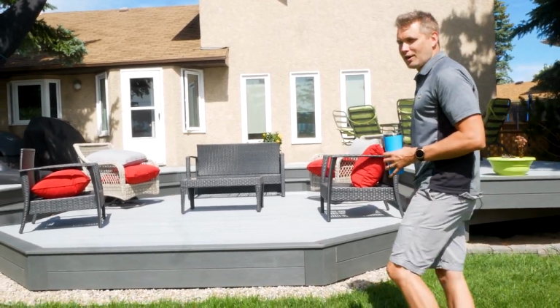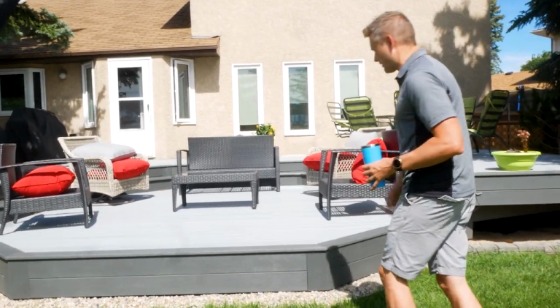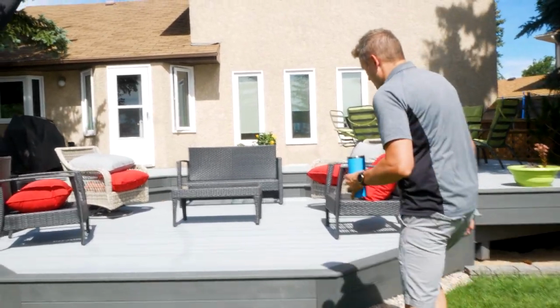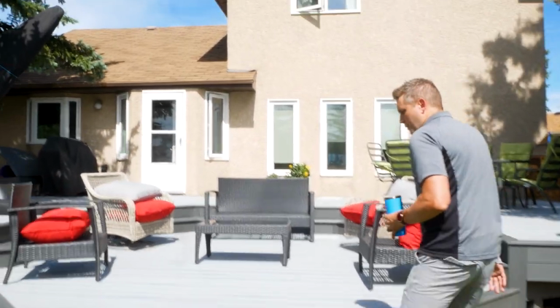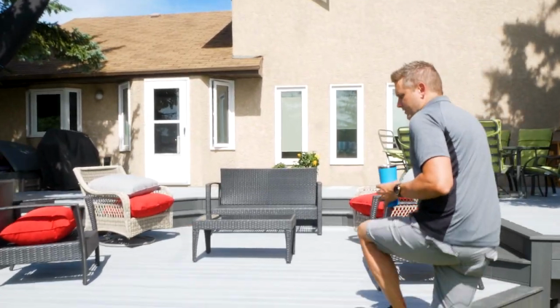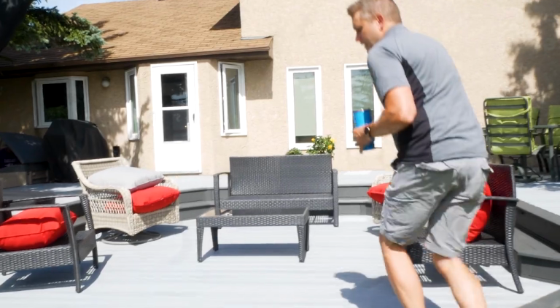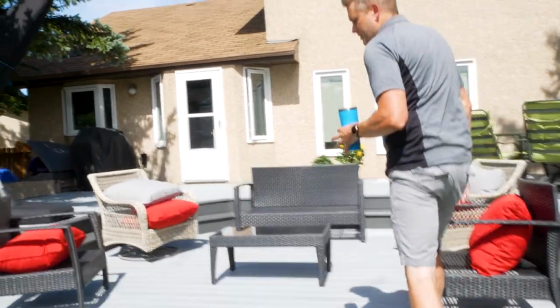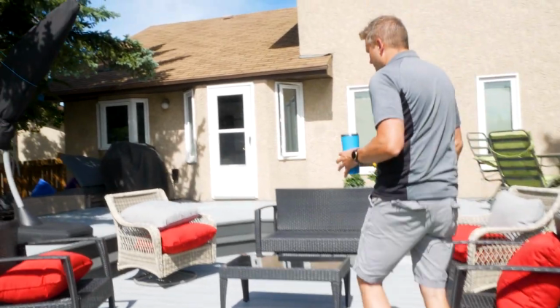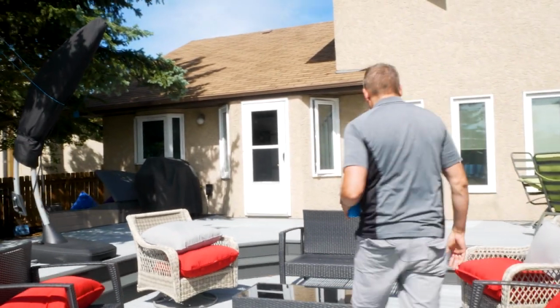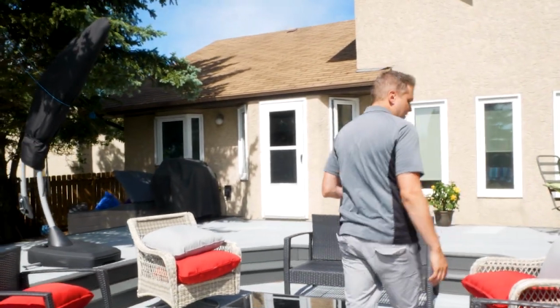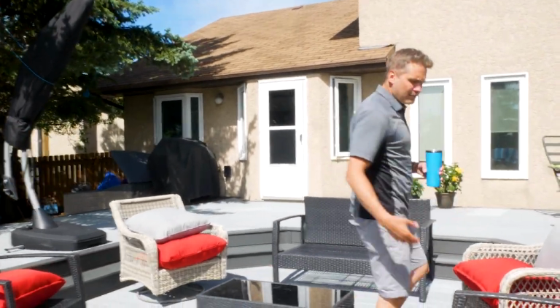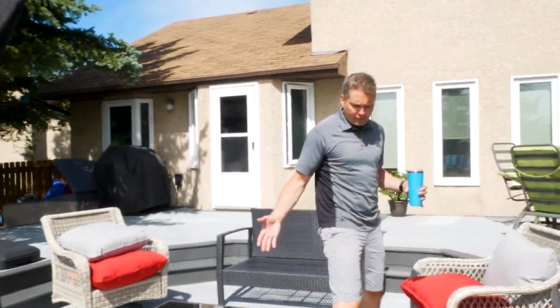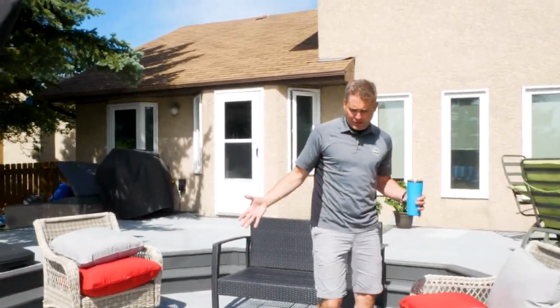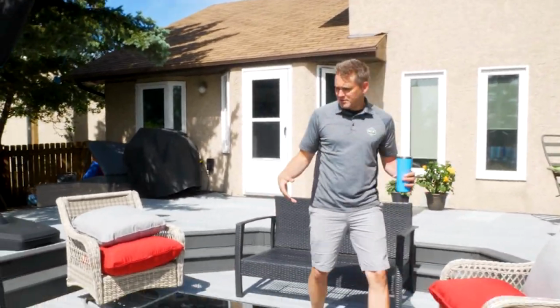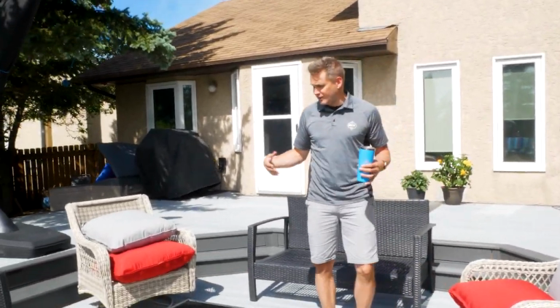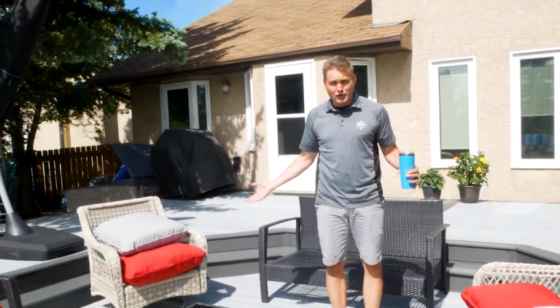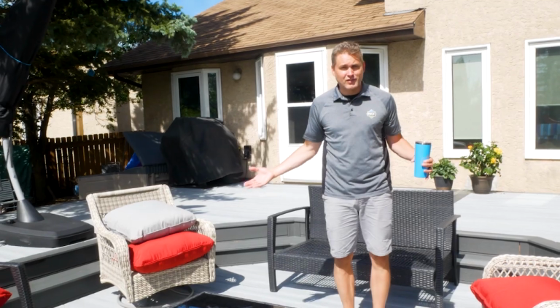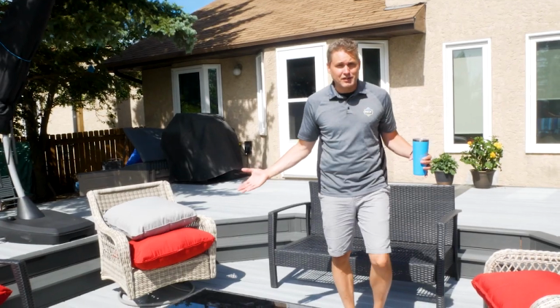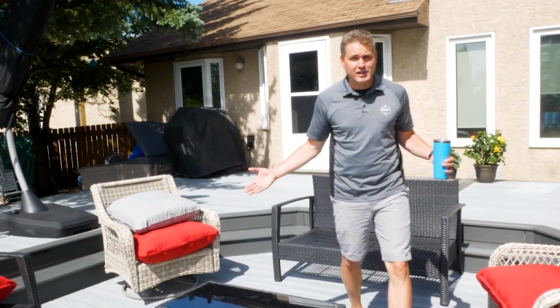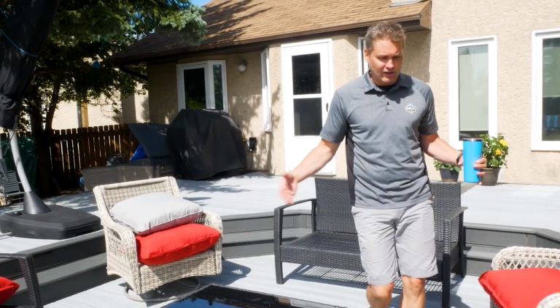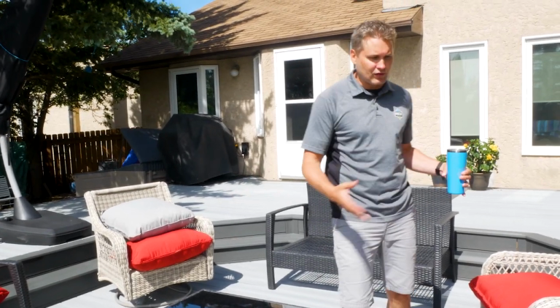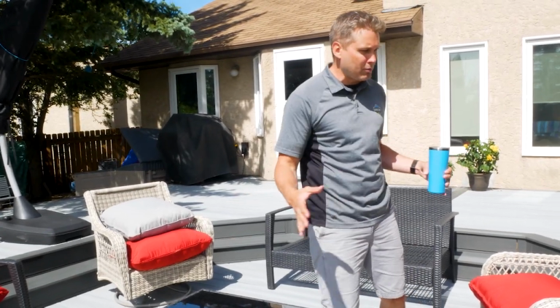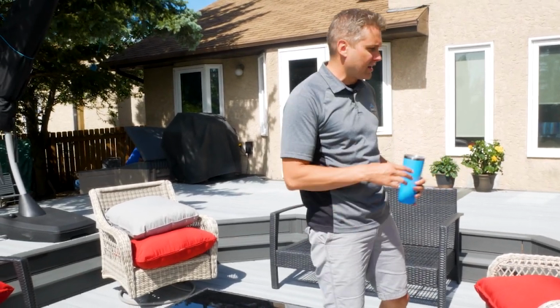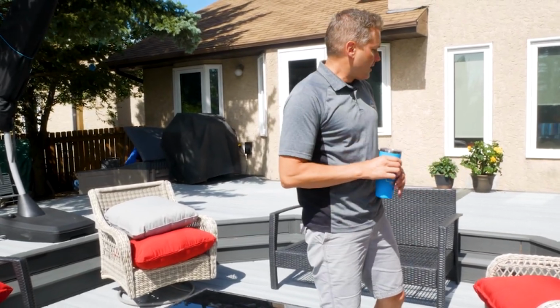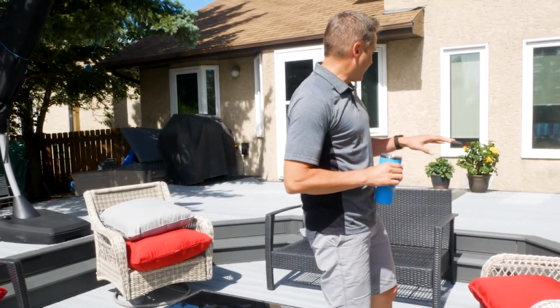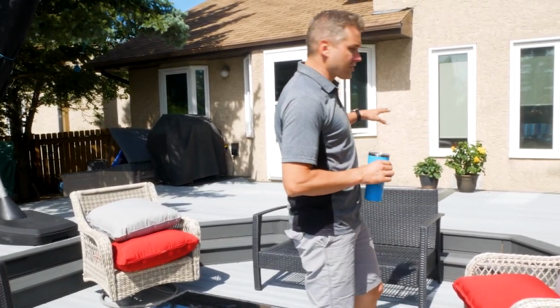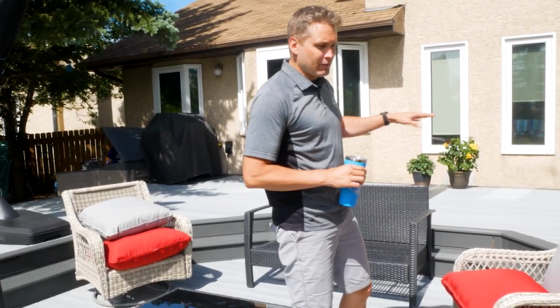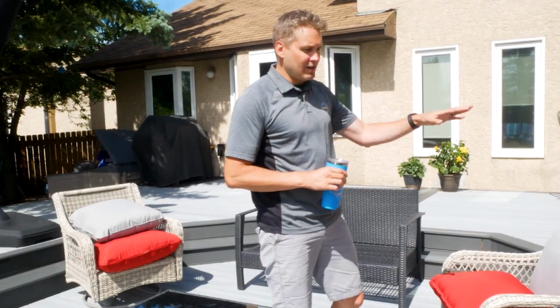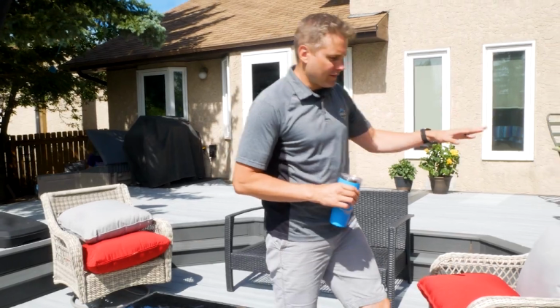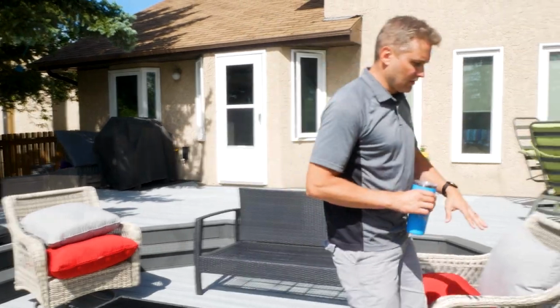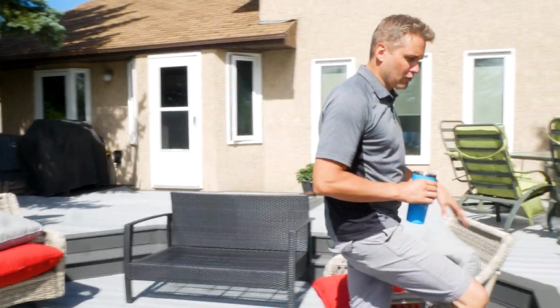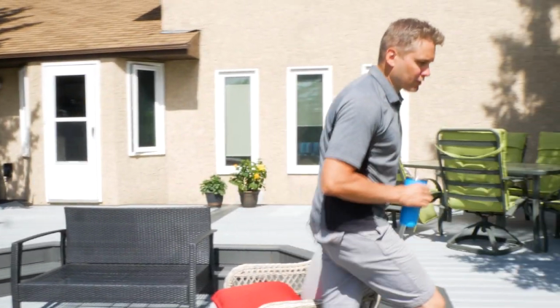If we get up onto this lower tier here, you can get a better feel for this space. It's quite large — deceivingly large — so a lot of people can sit here, and you can get up onto the next level from any side because the stairs wrap completely around.